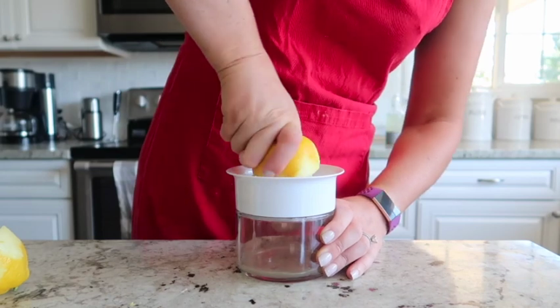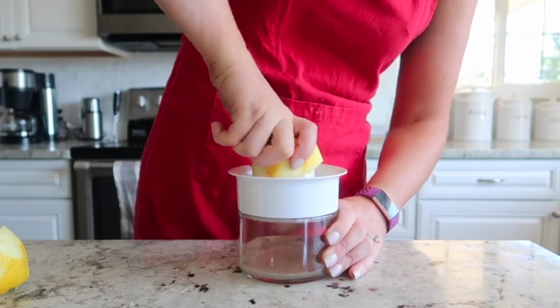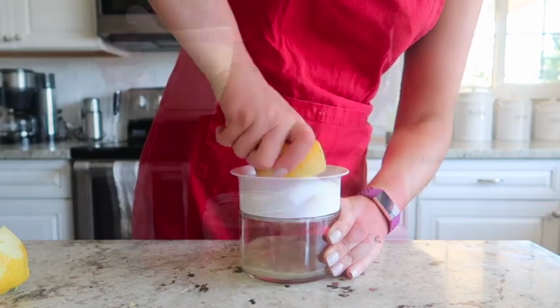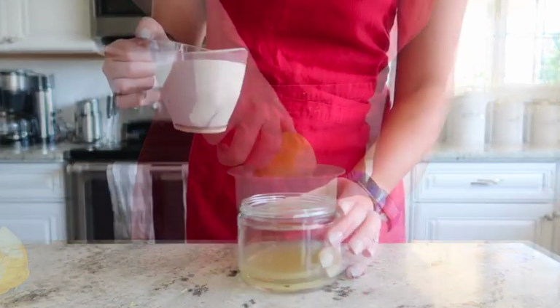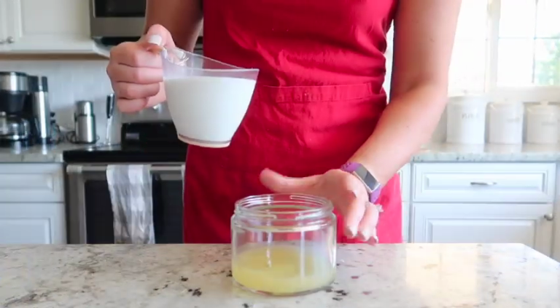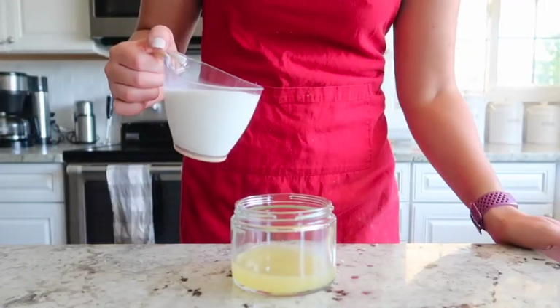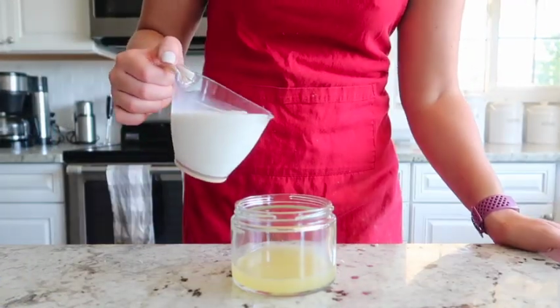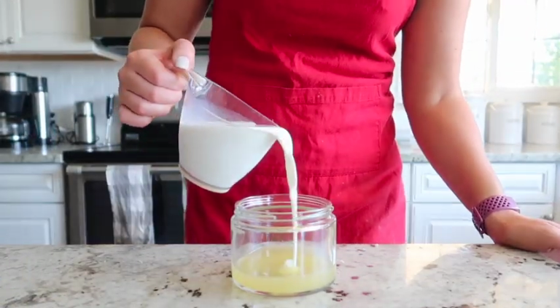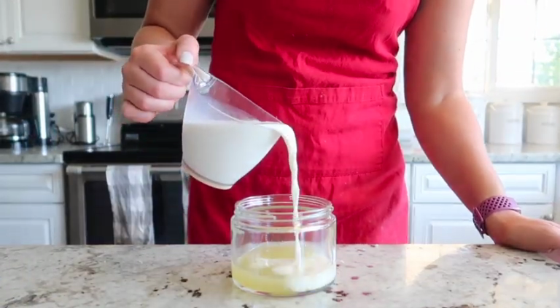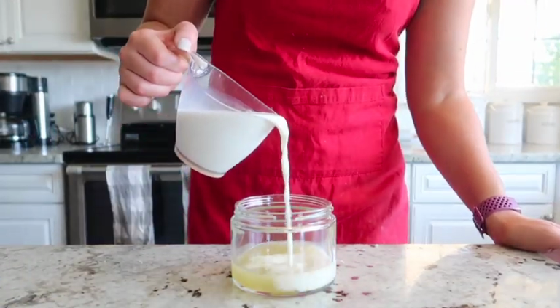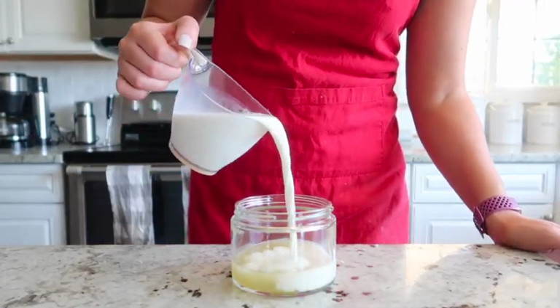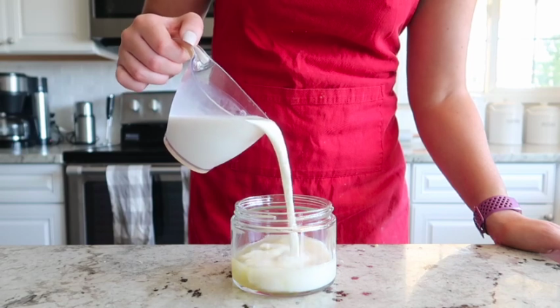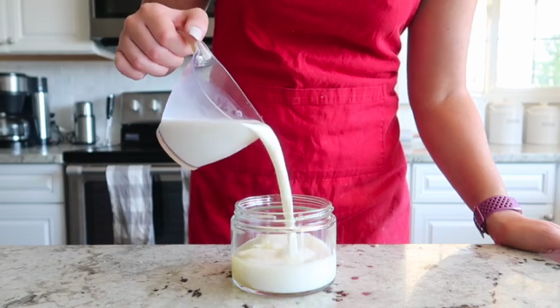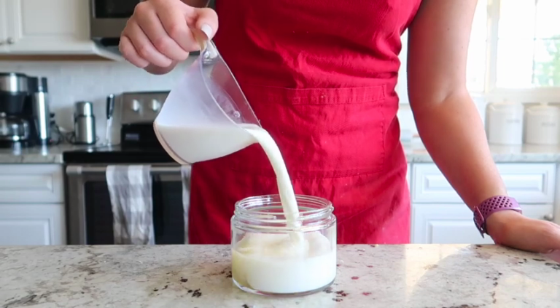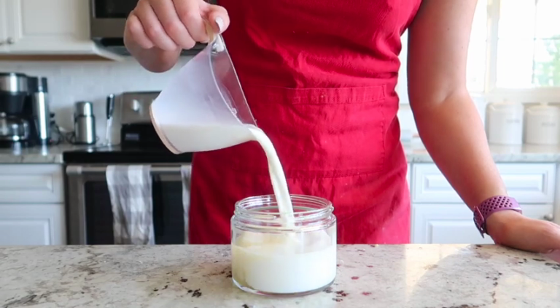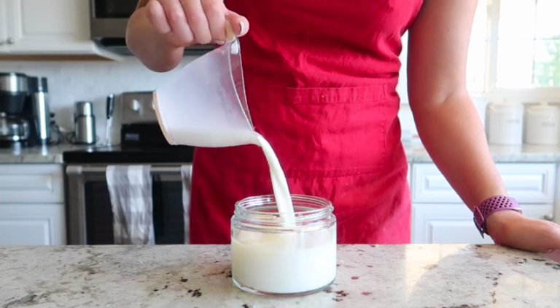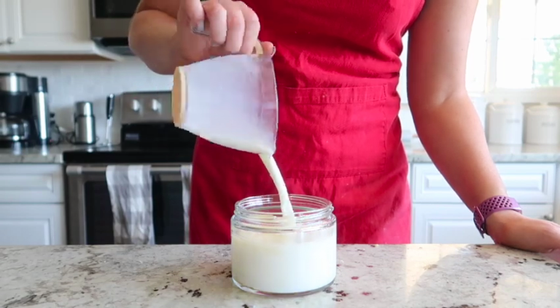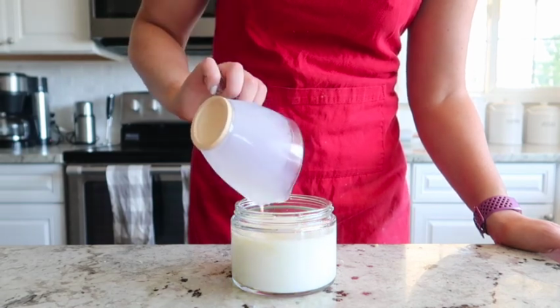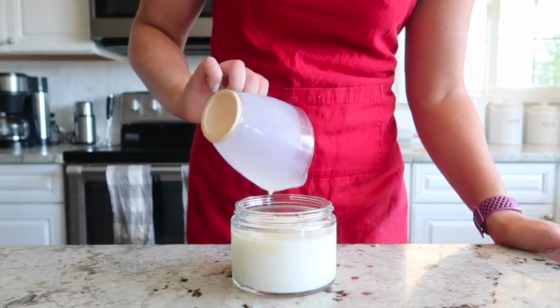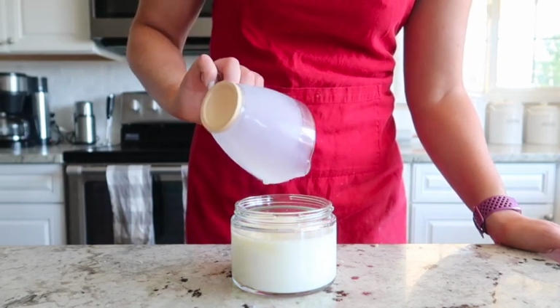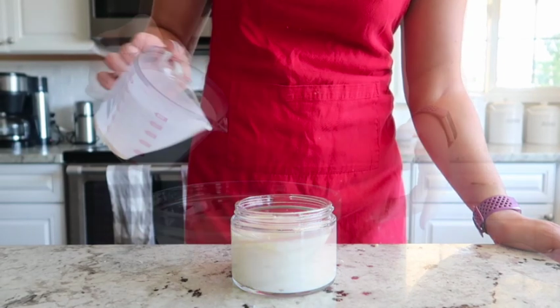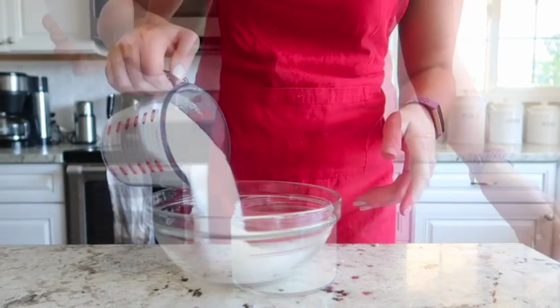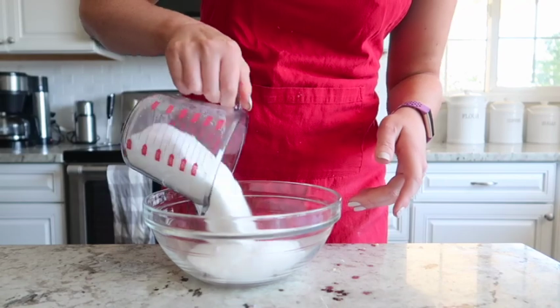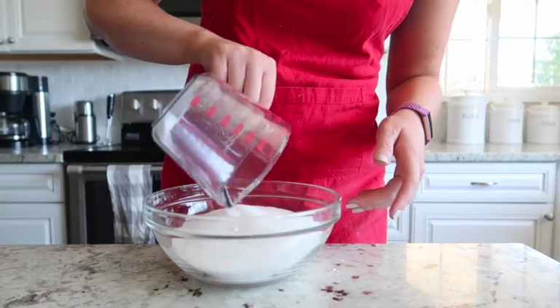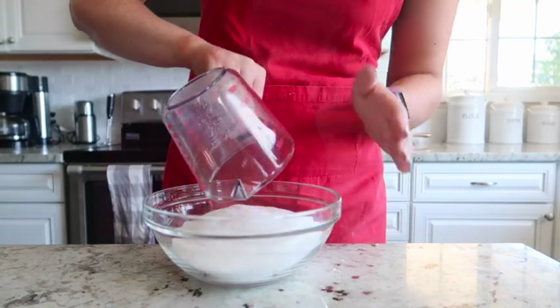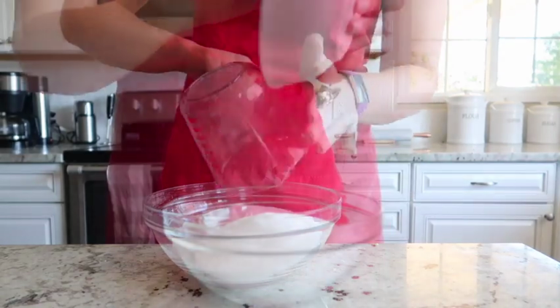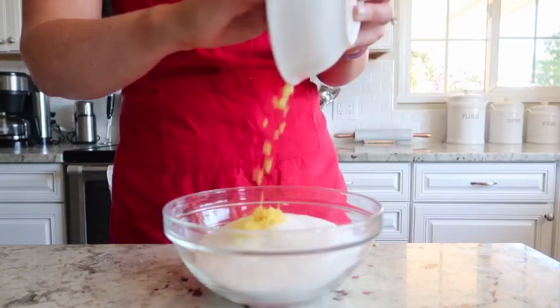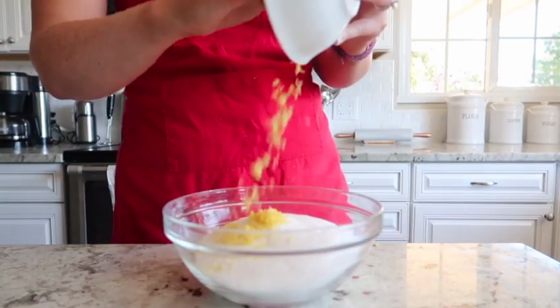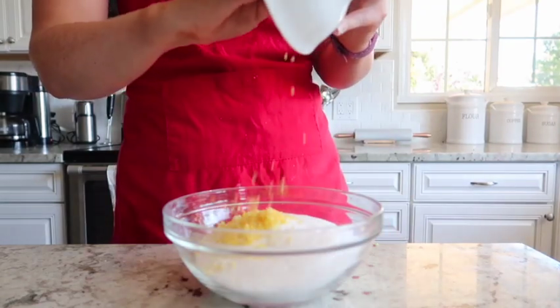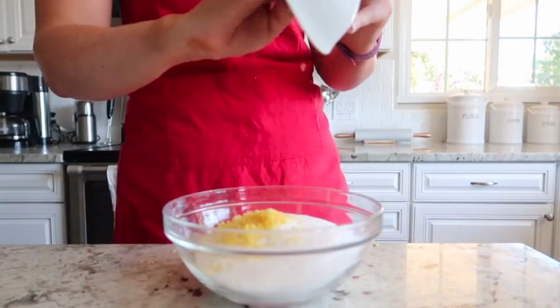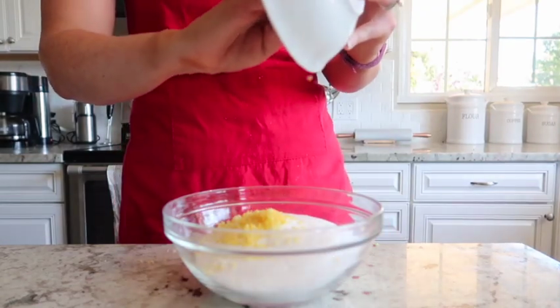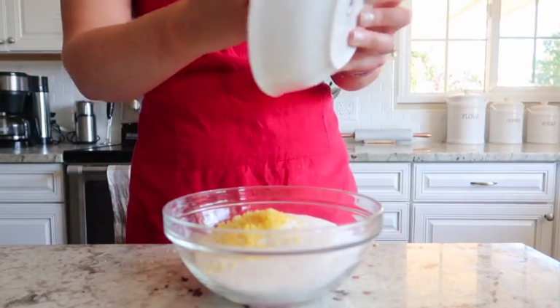Next we are going to zest one whole lemon and then juice that same lemon. We're going to add one cup of milk directly into that lemon juice — this will curdle a little bit and kind of make a buttermilk.